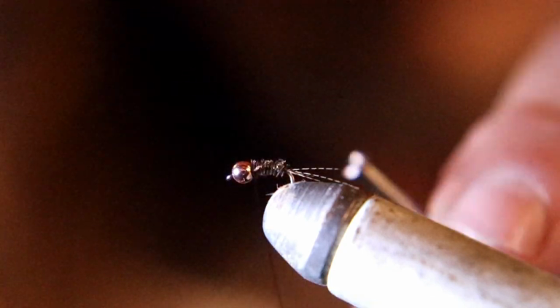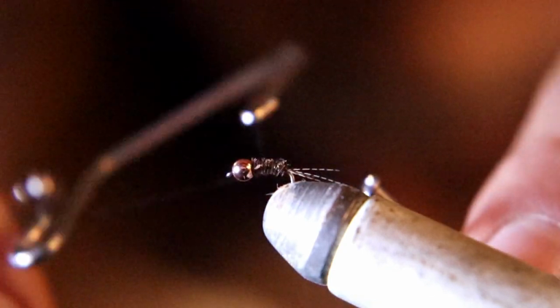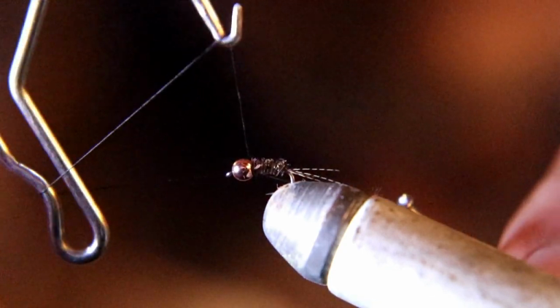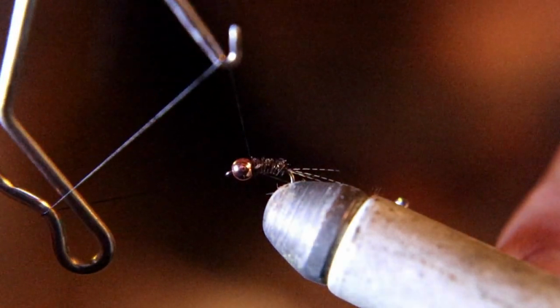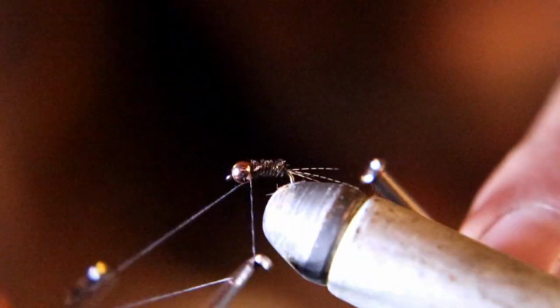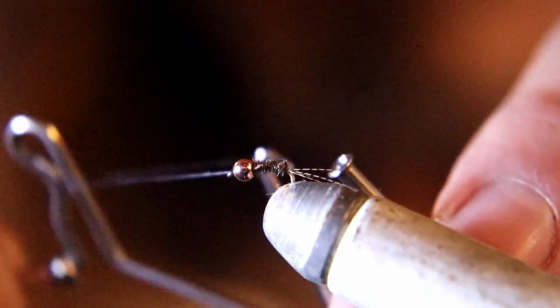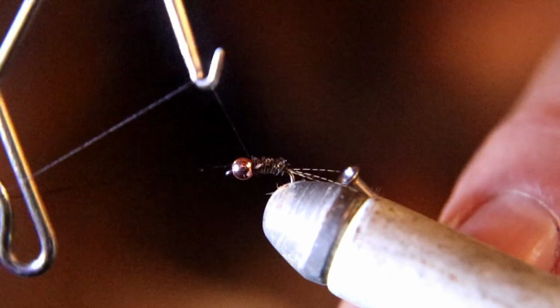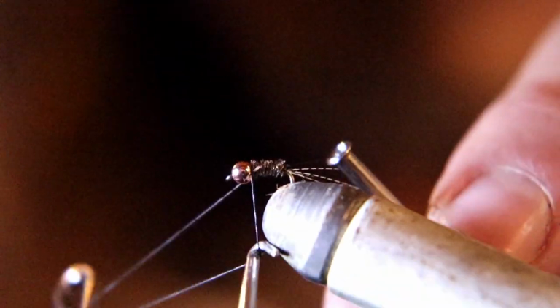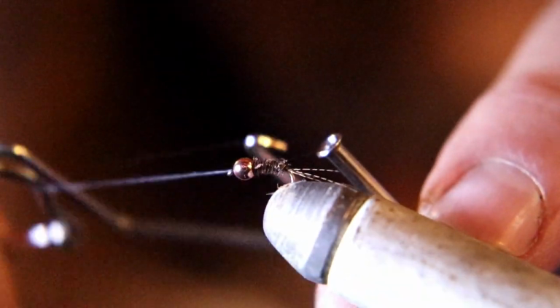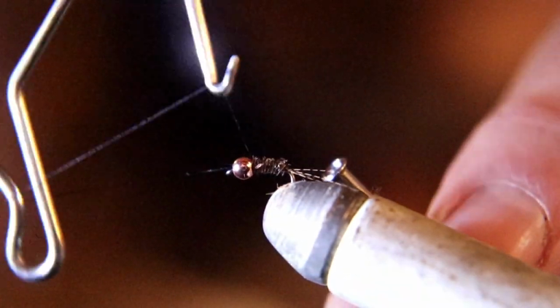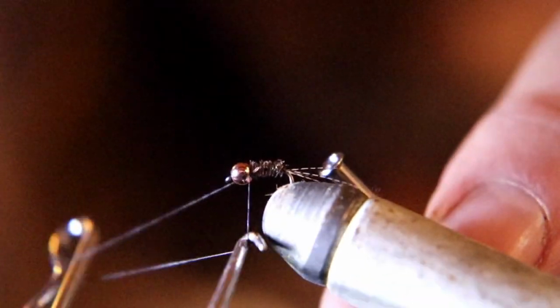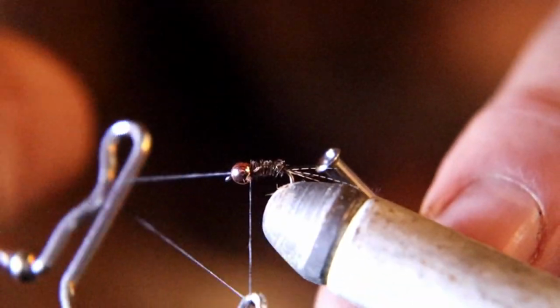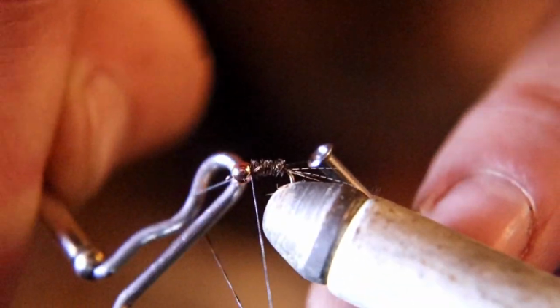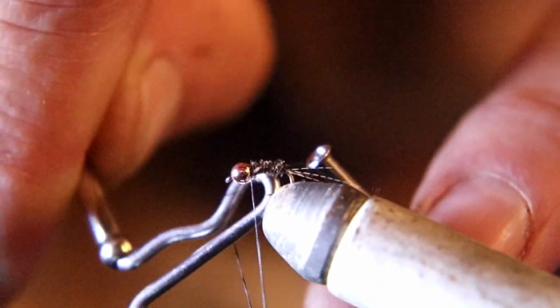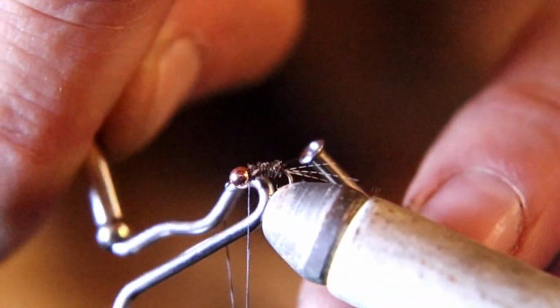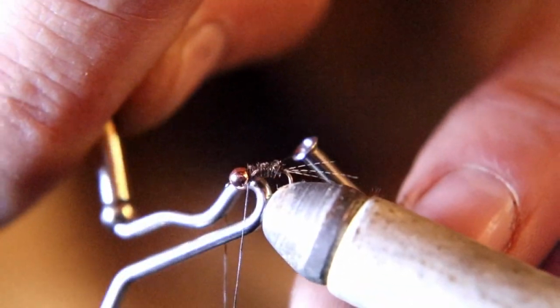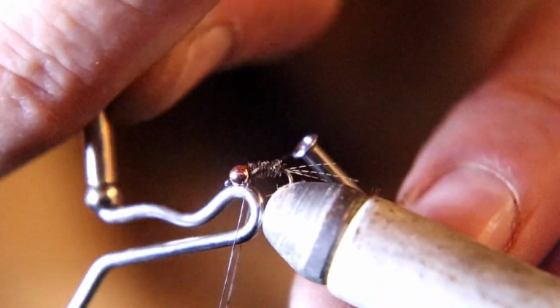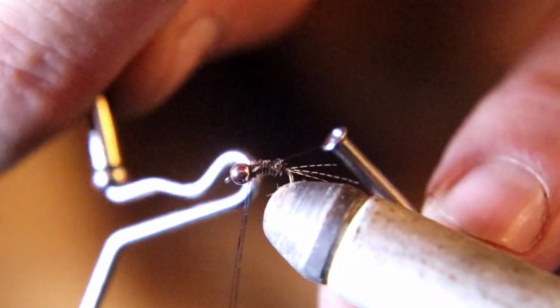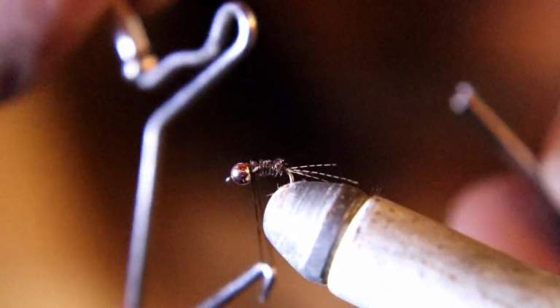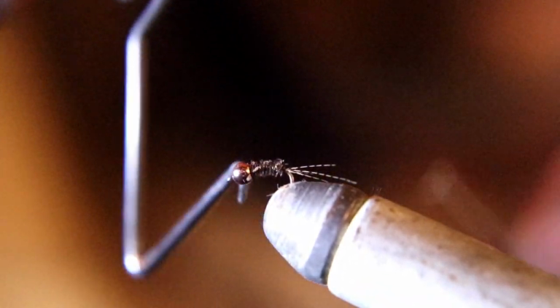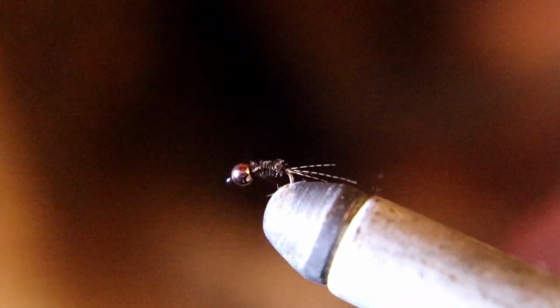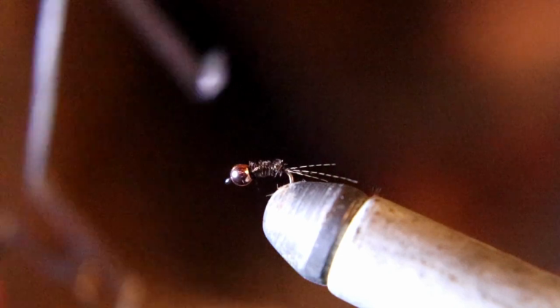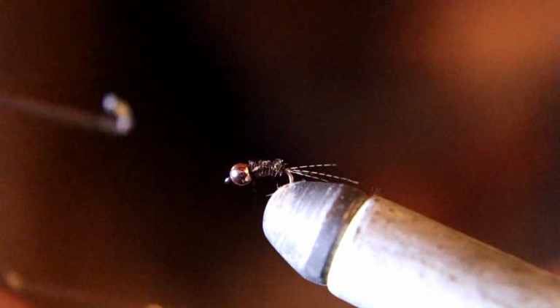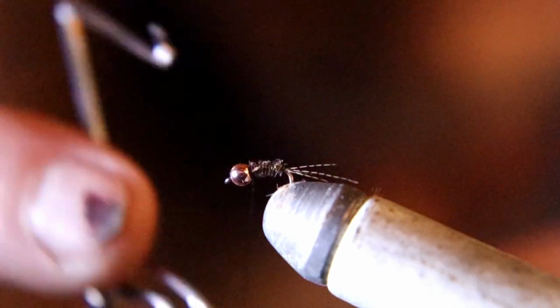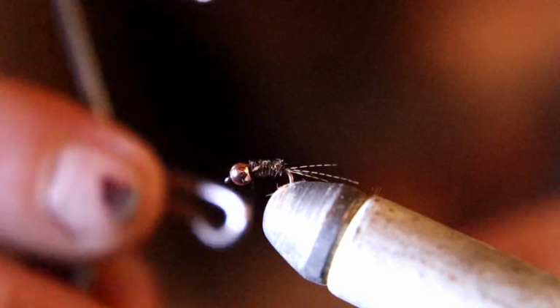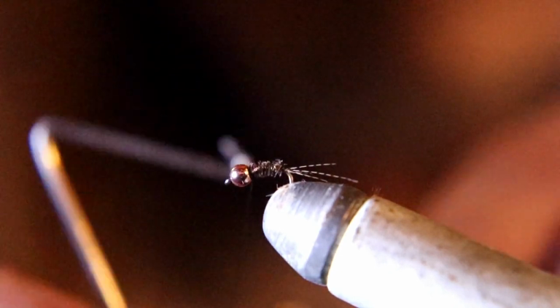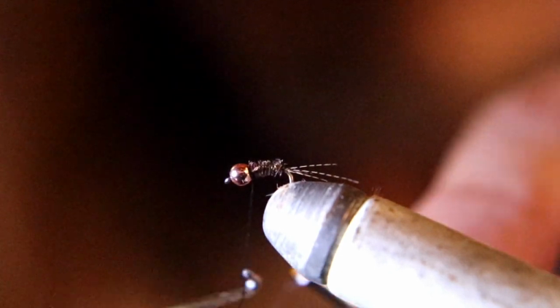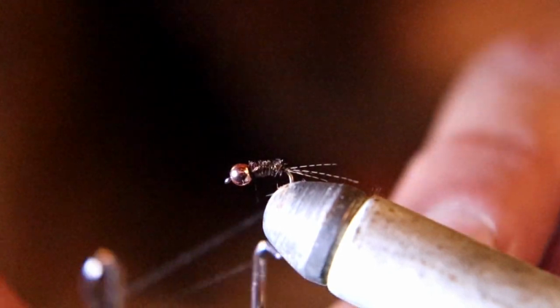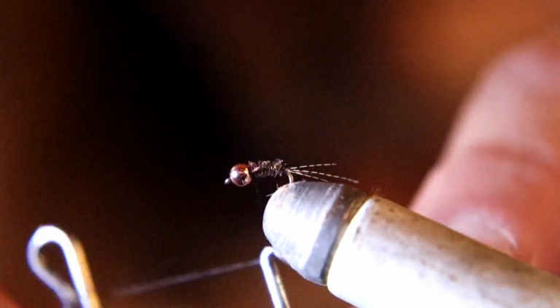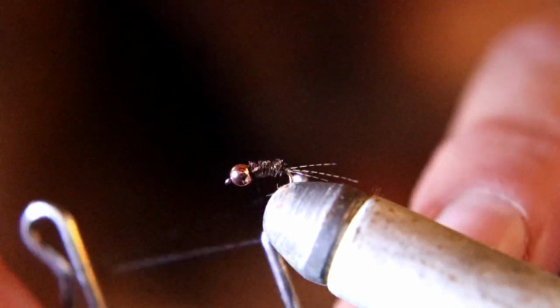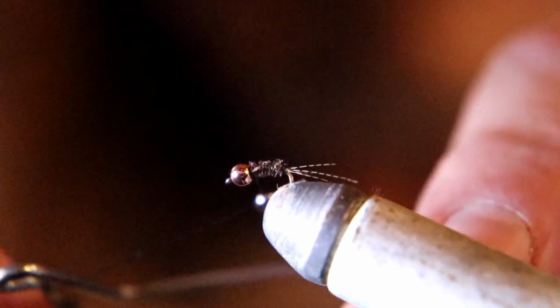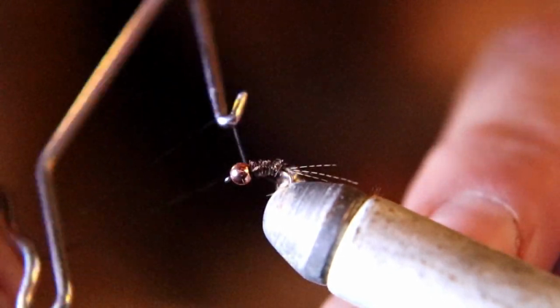Now whip finish on there, and that's it — another easy, deadly fly for your fly box for the early spring.